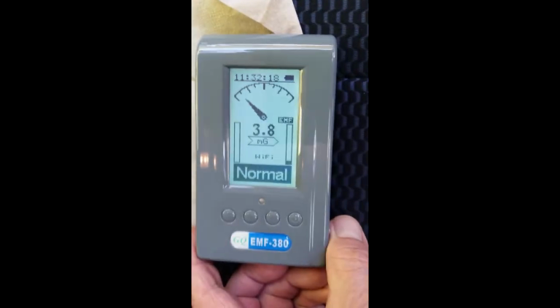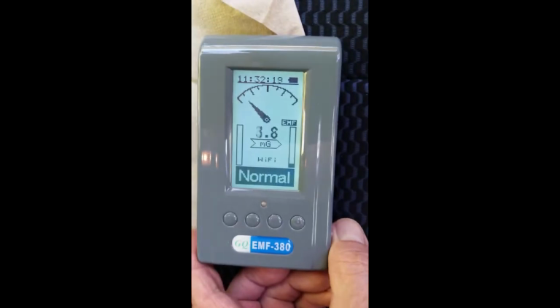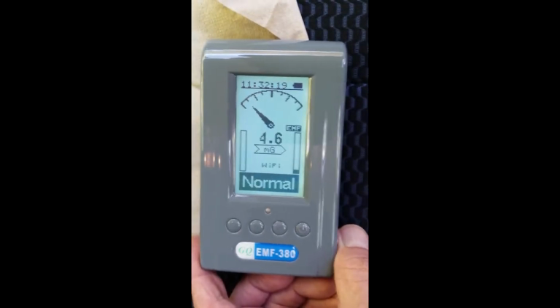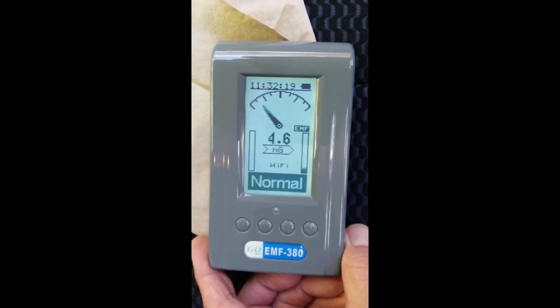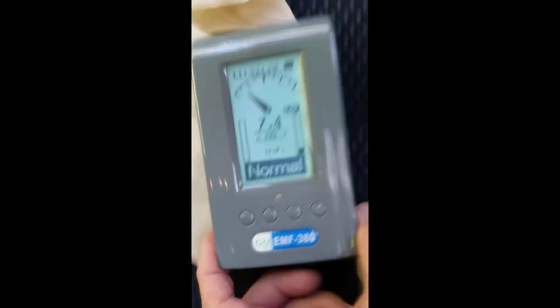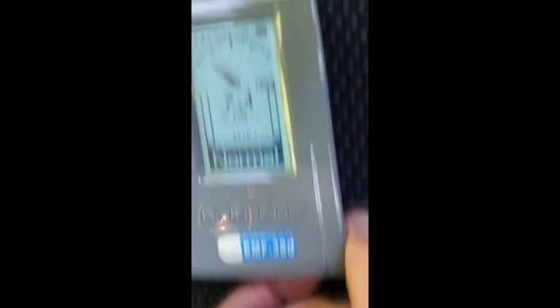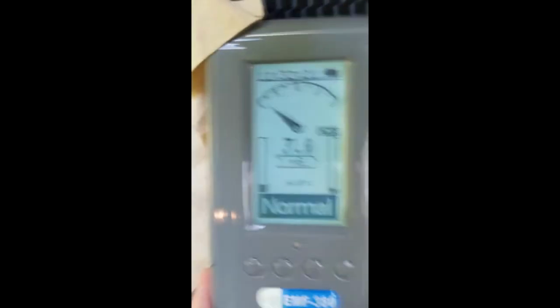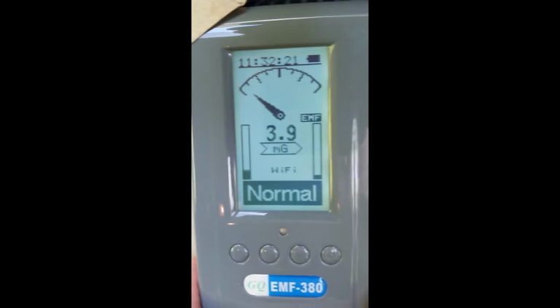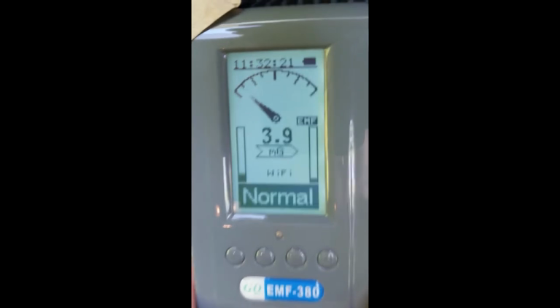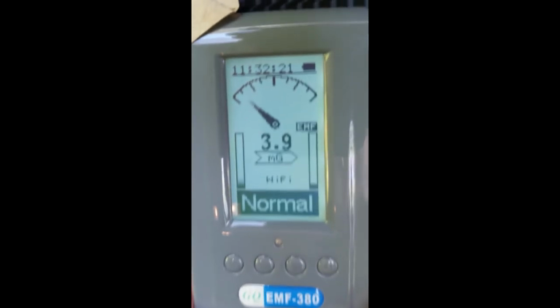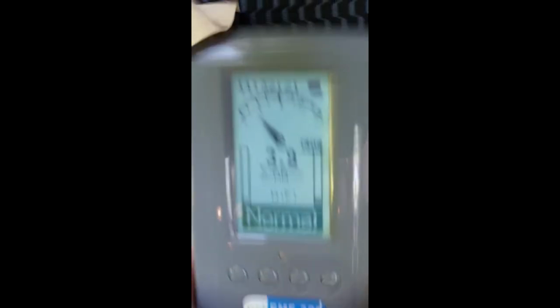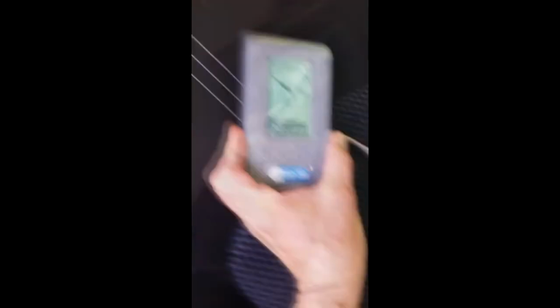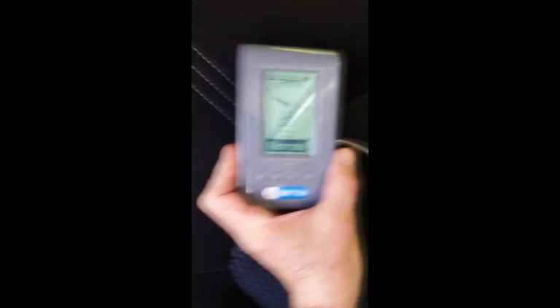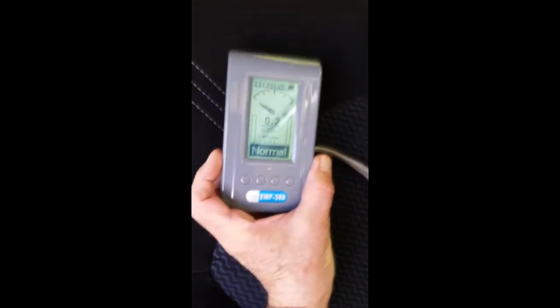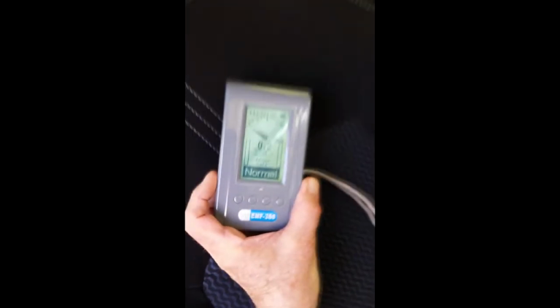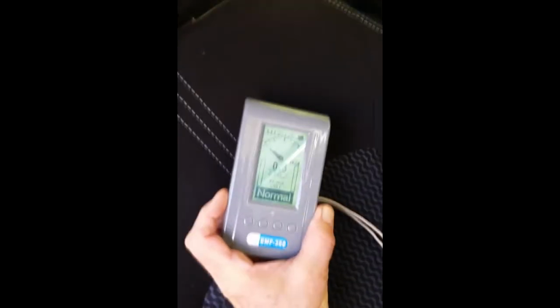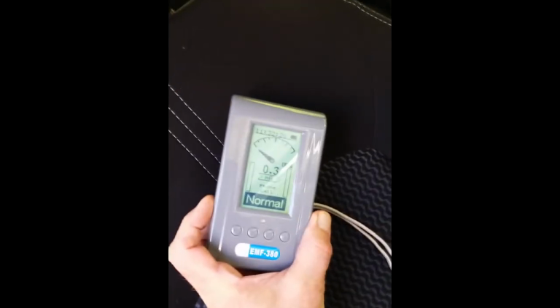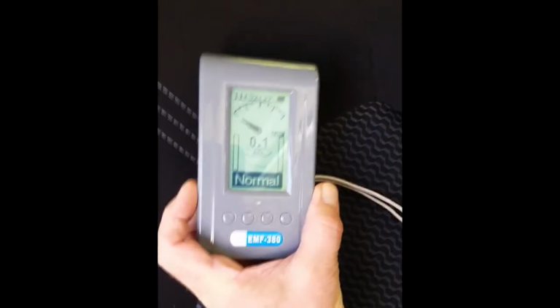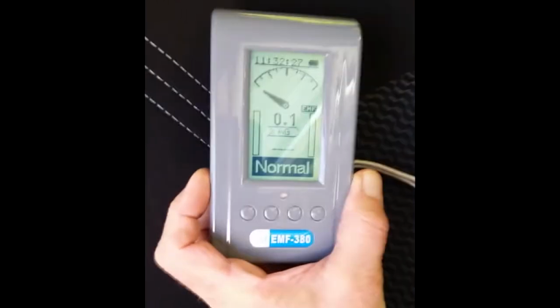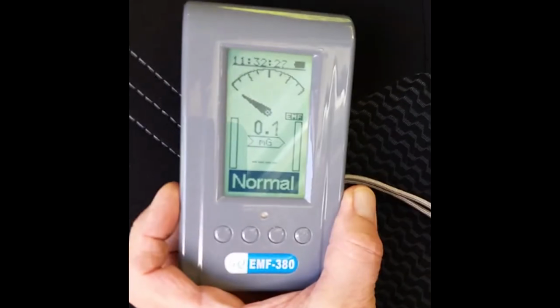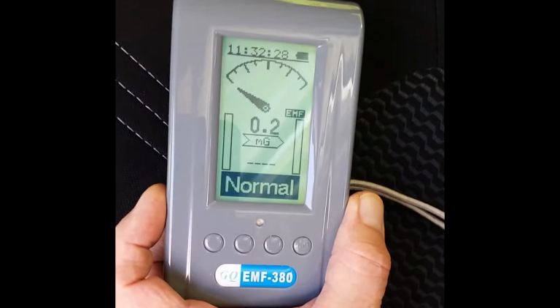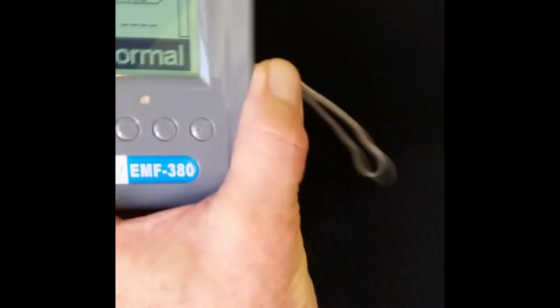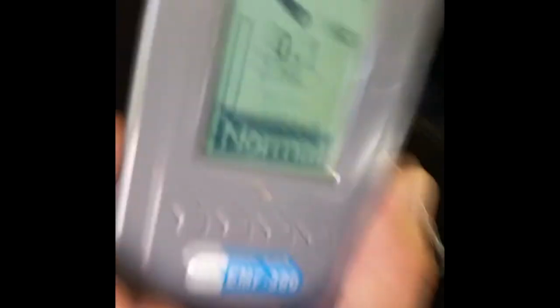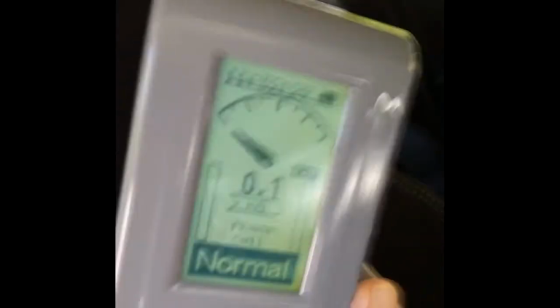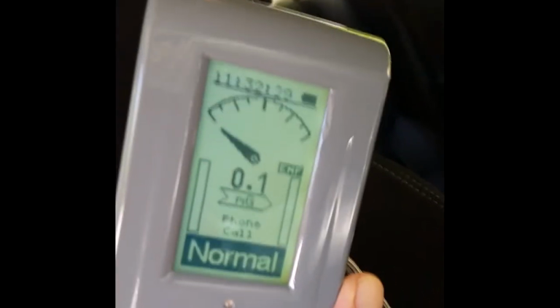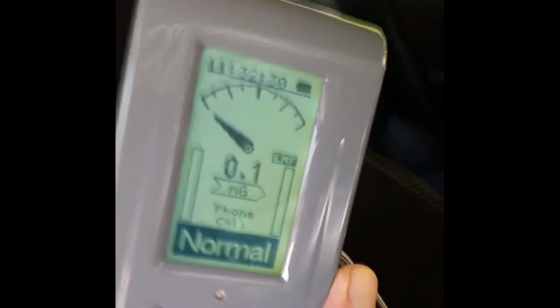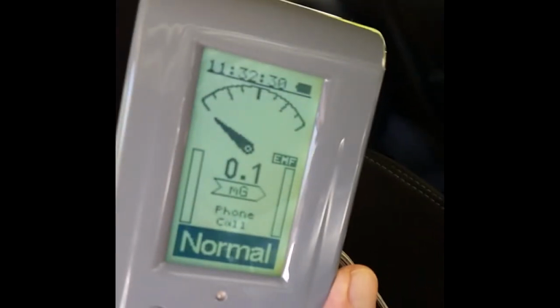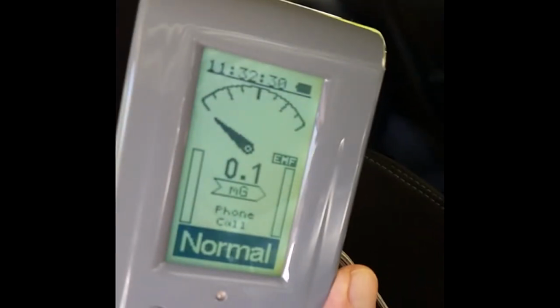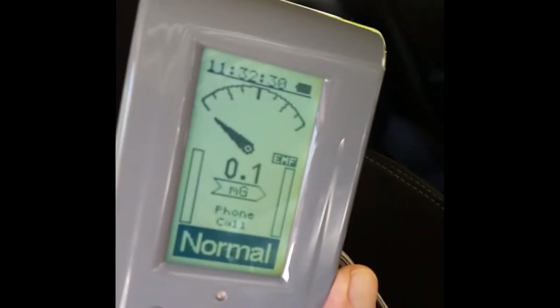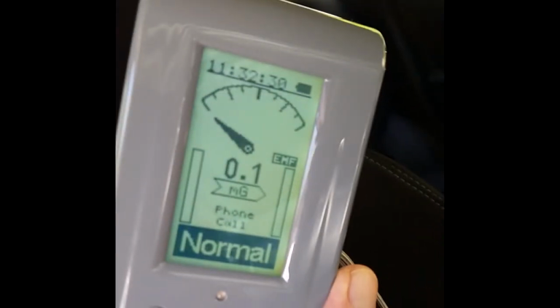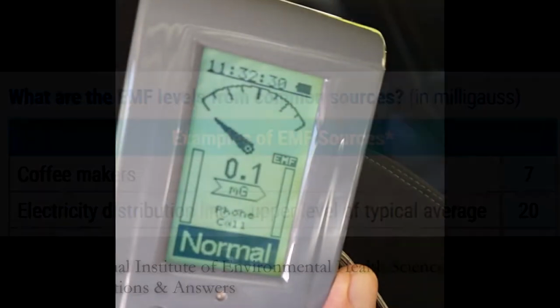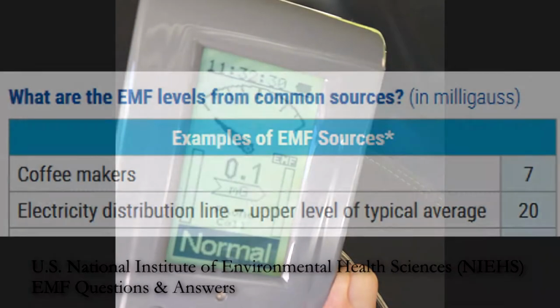Looking up on the passenger seat back it's 3.9 milligauss, and up at the passenger's head it drops down to 0.1 — and that's just fine.